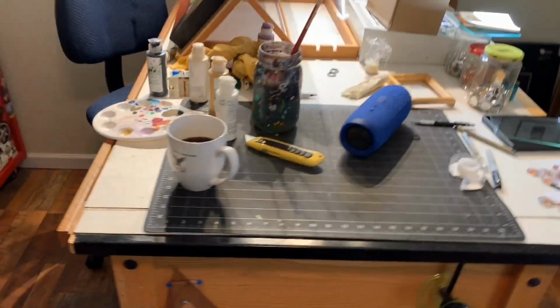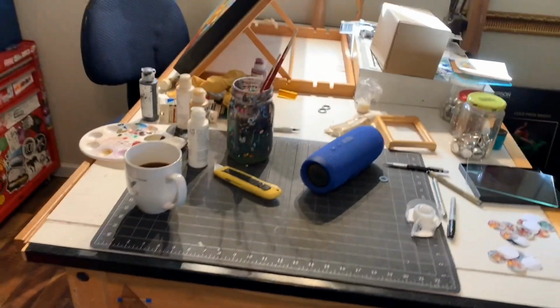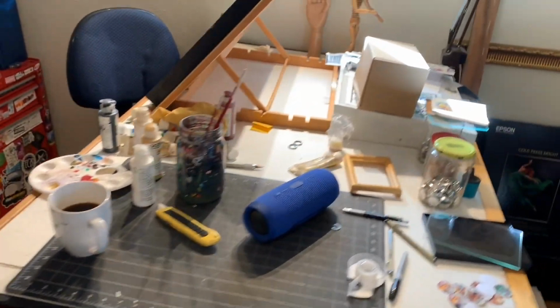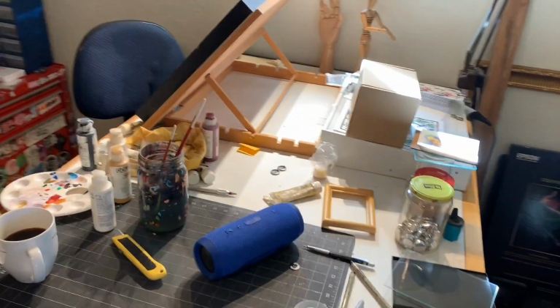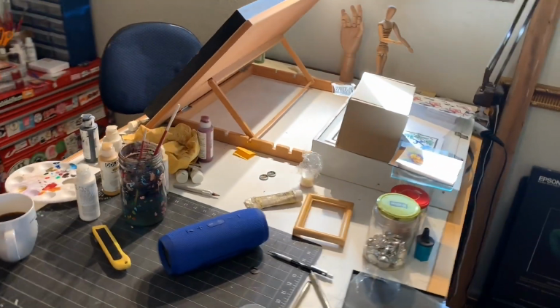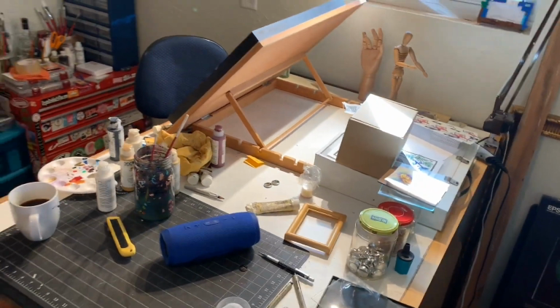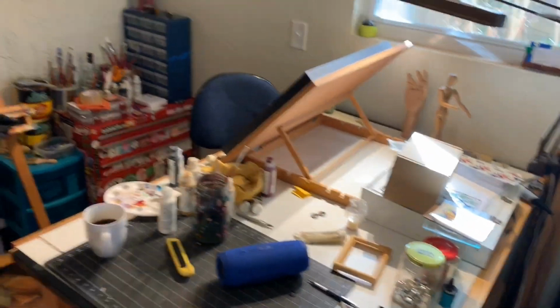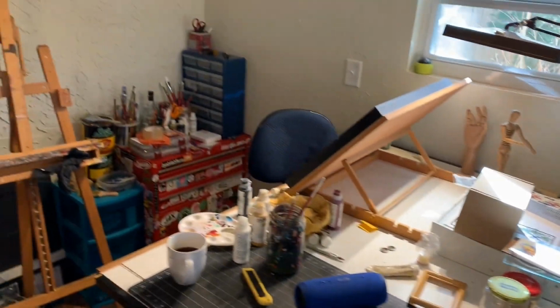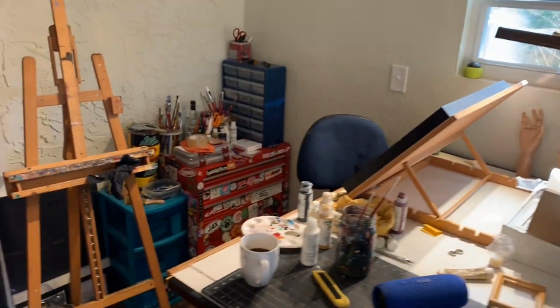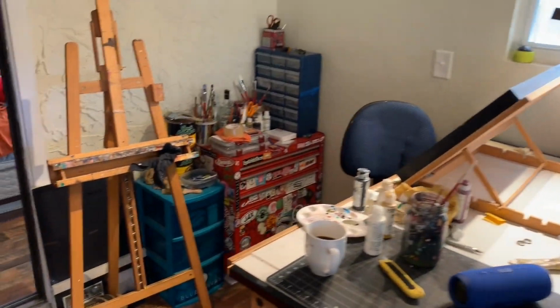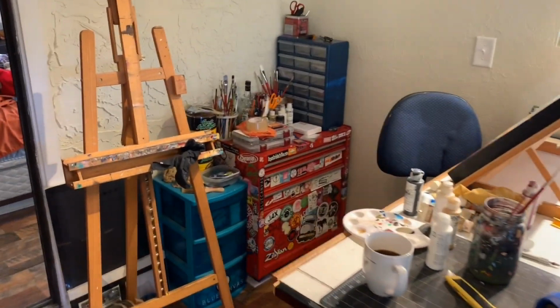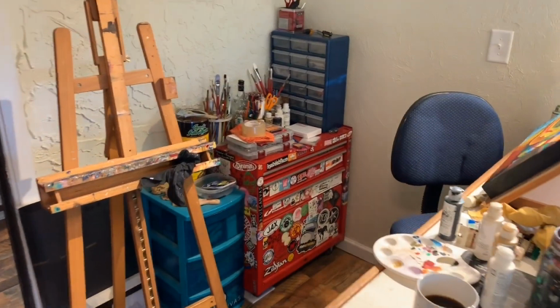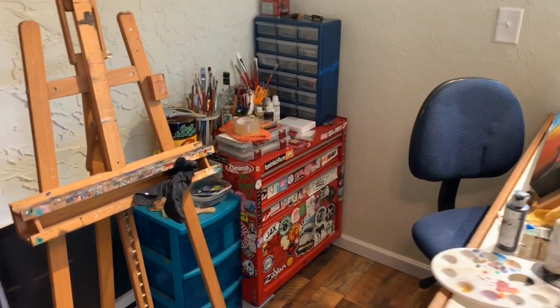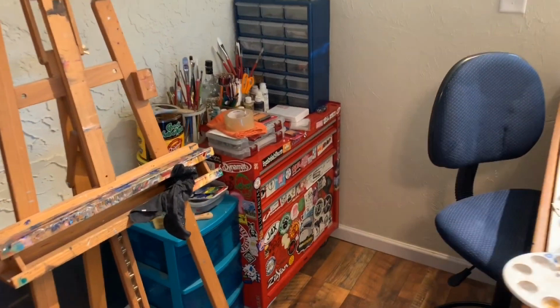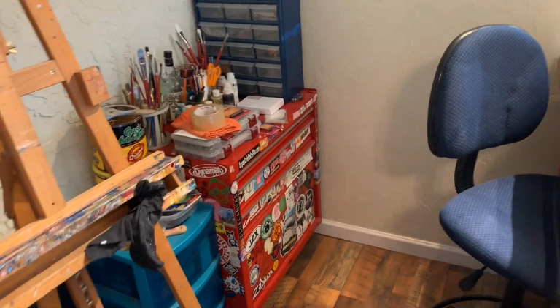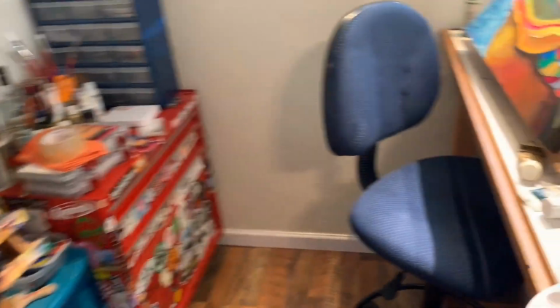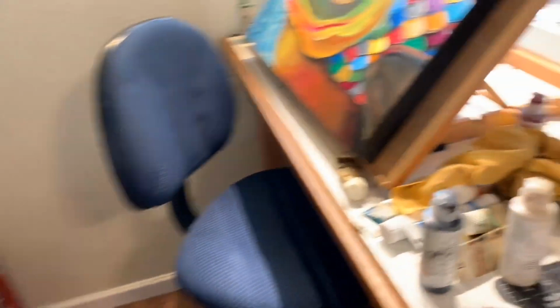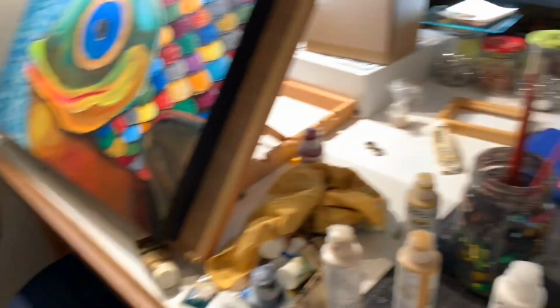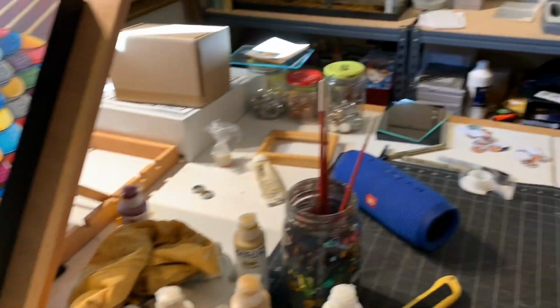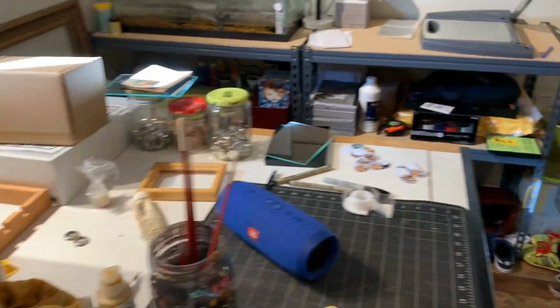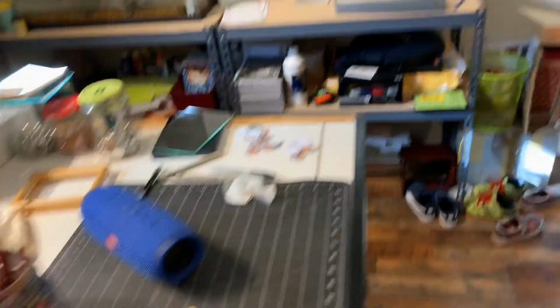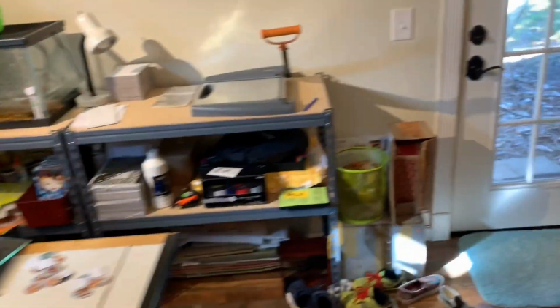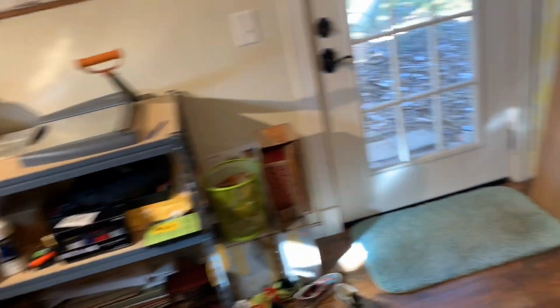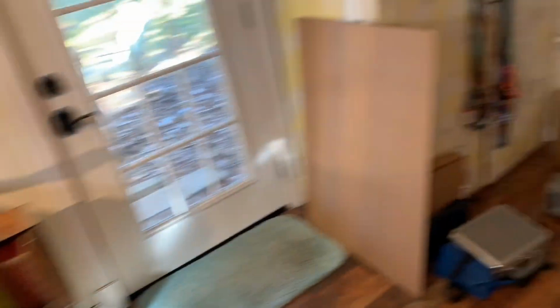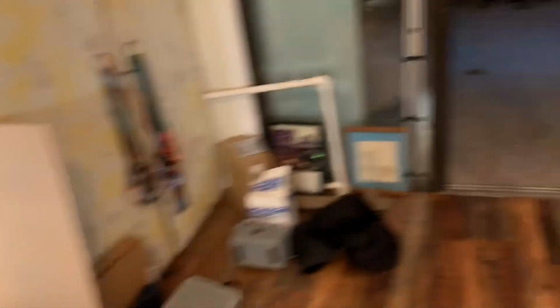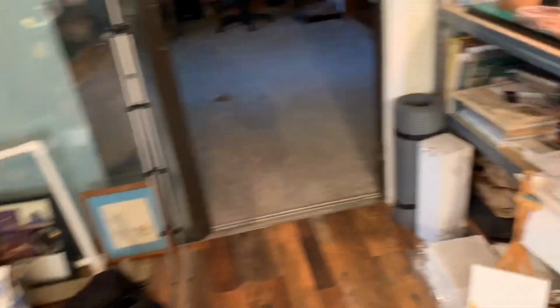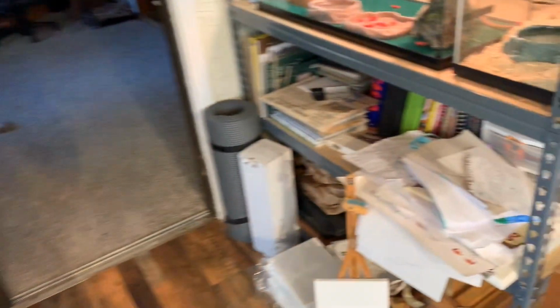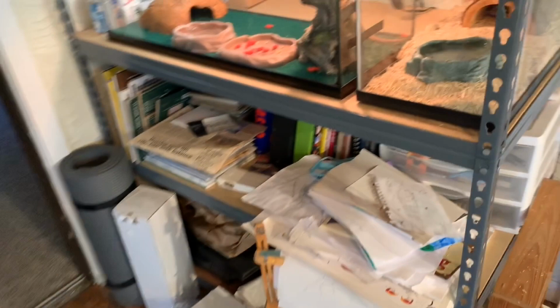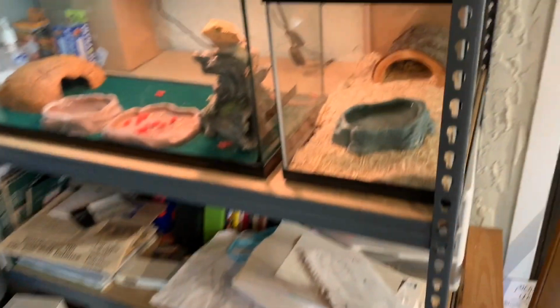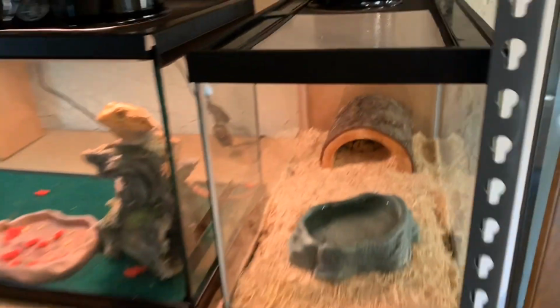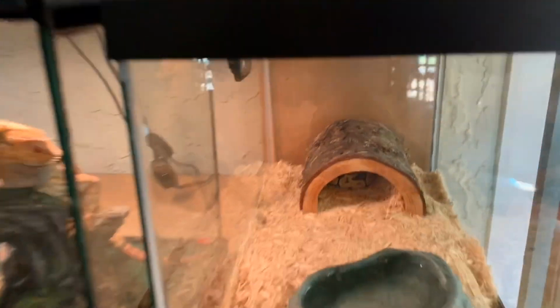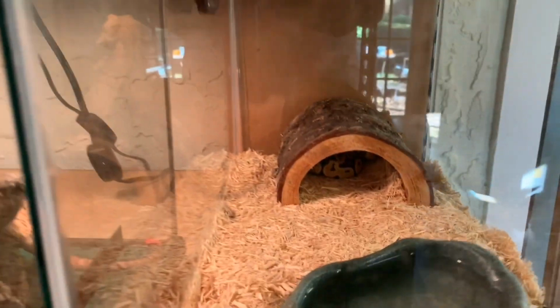This is where I work — it's usually a little bit cluttered like this, but that's life. This actually used to be a patio, like a screened-in porch, and my dad and I converted it into a studio.